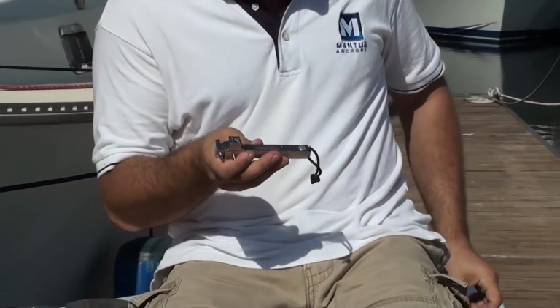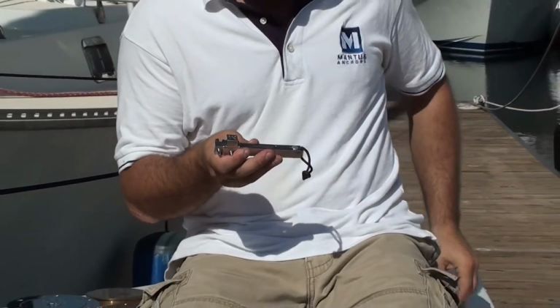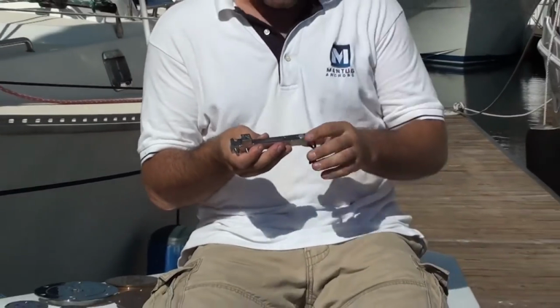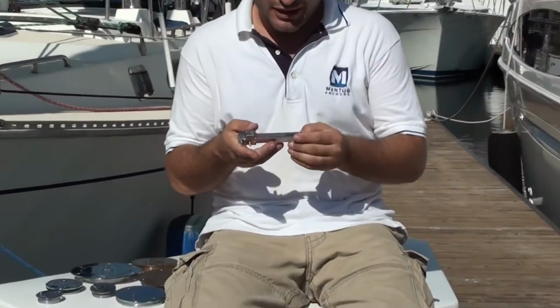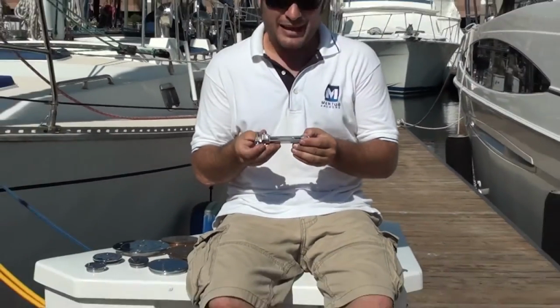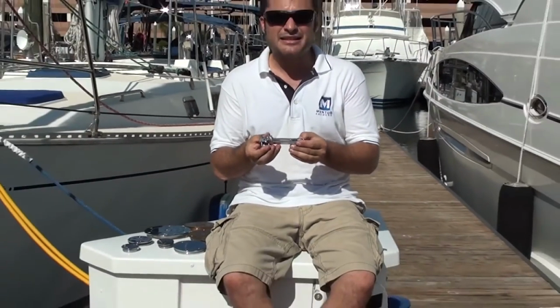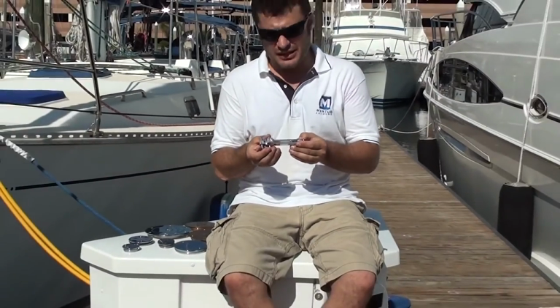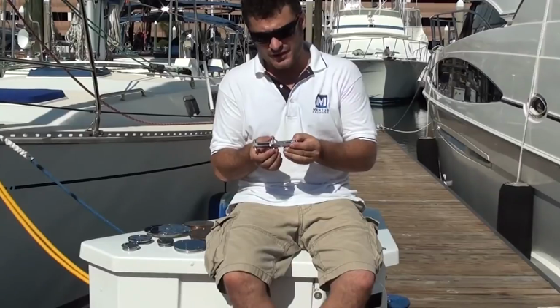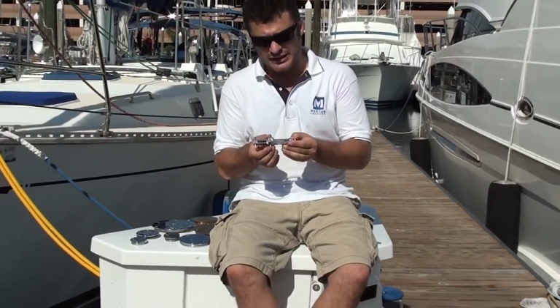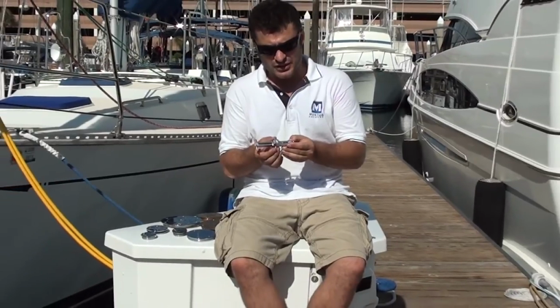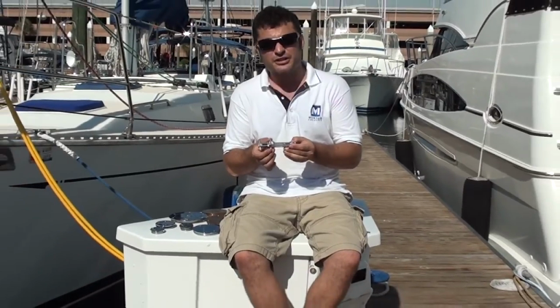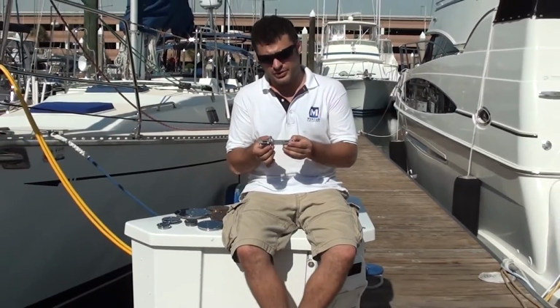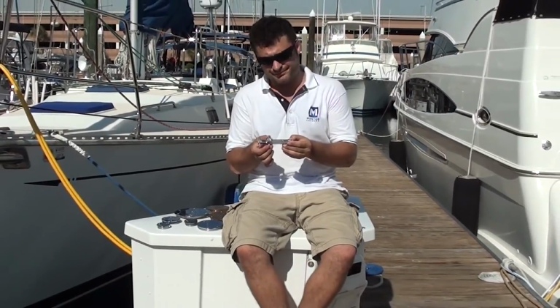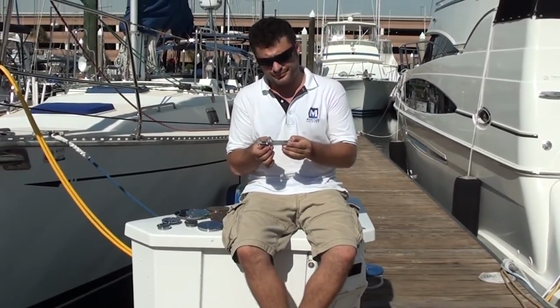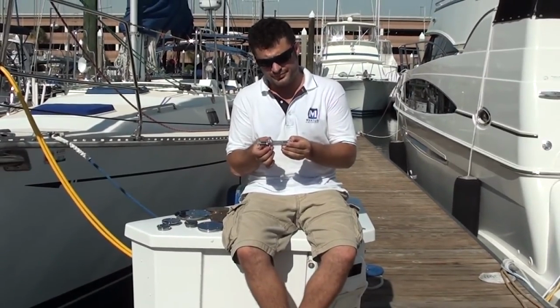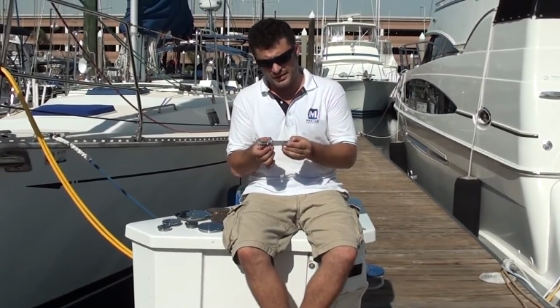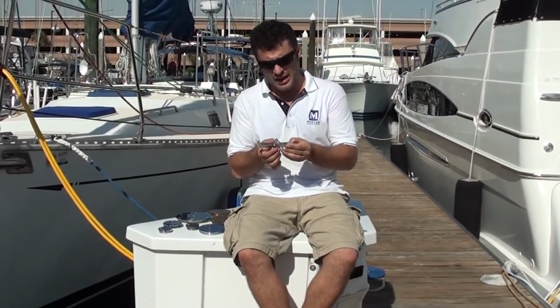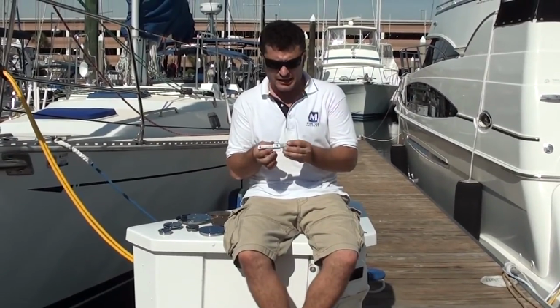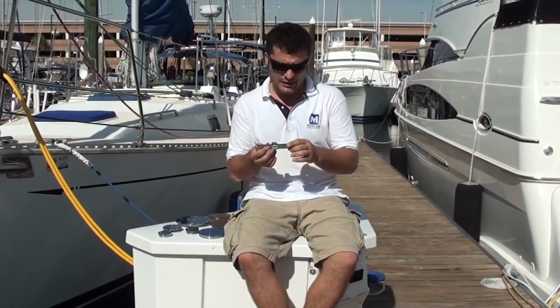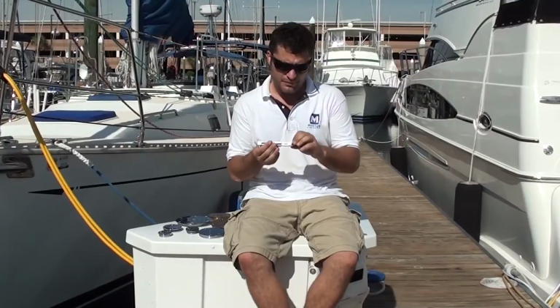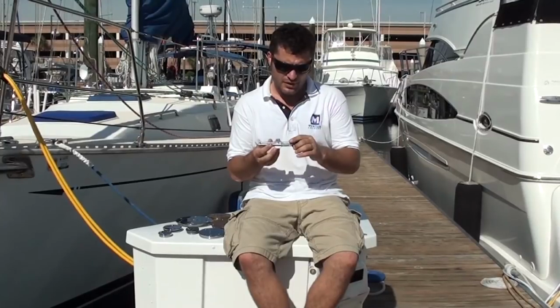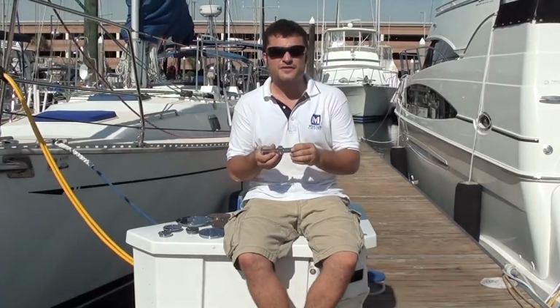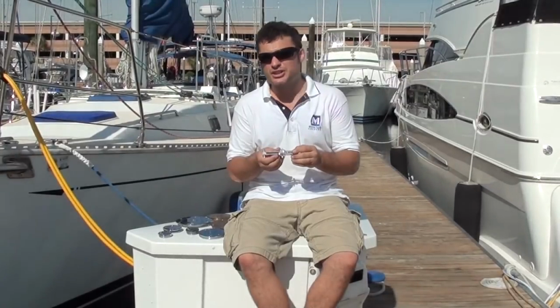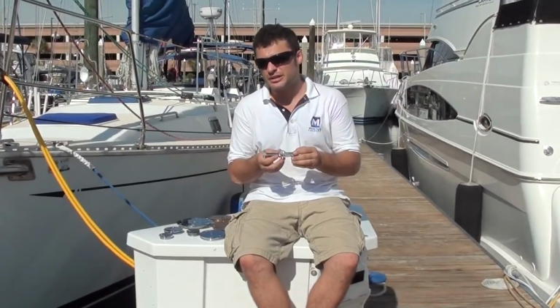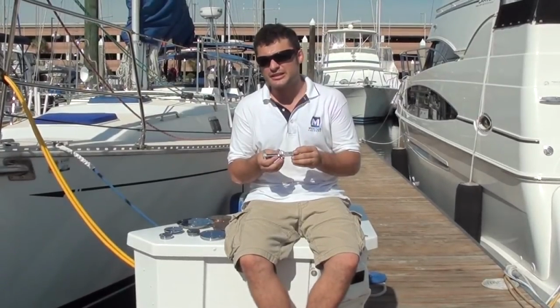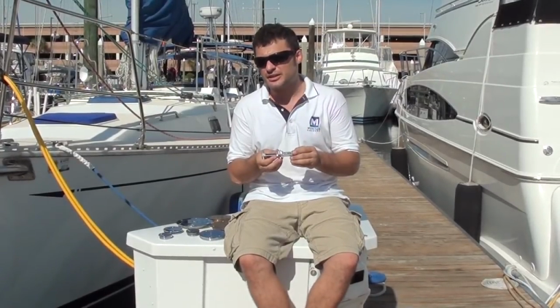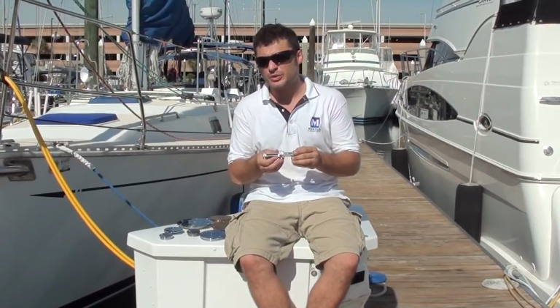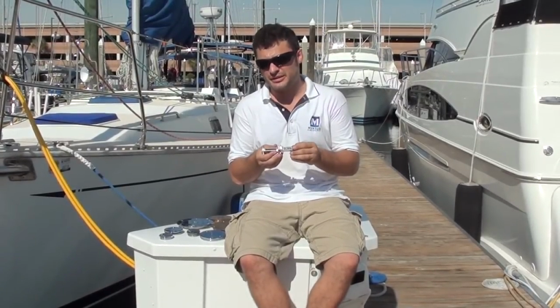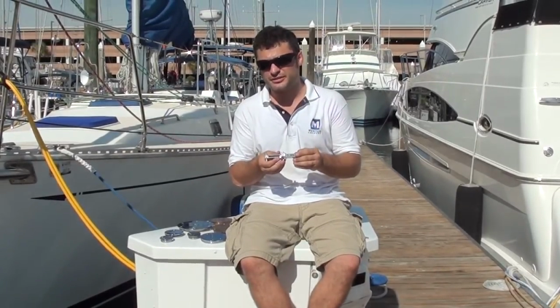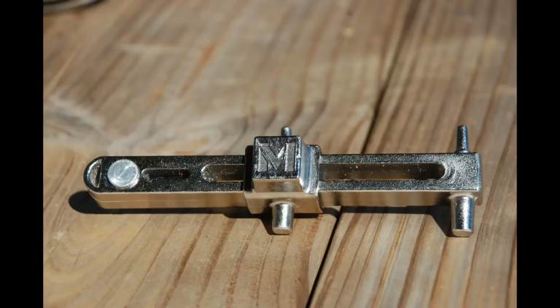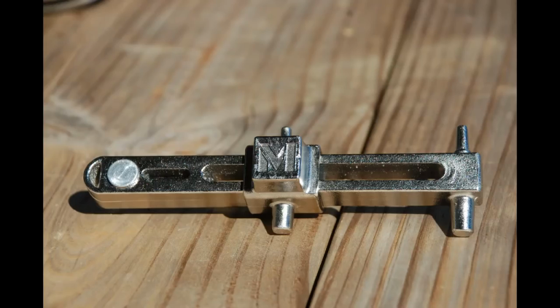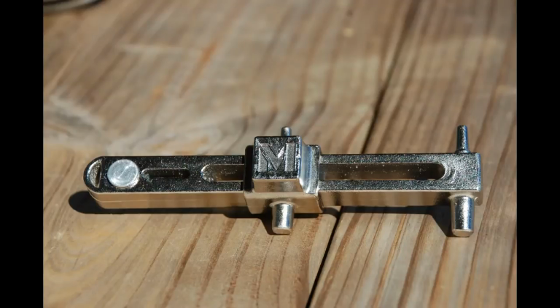So that's pretty much it — the Mantis Deck-Fill Lid Universal Key opener. Thanks for watching. Again, it's Greg Hudson with Mantis. Bye.